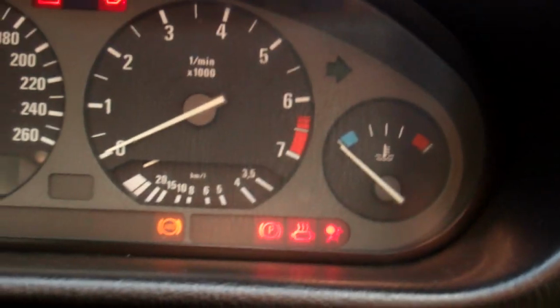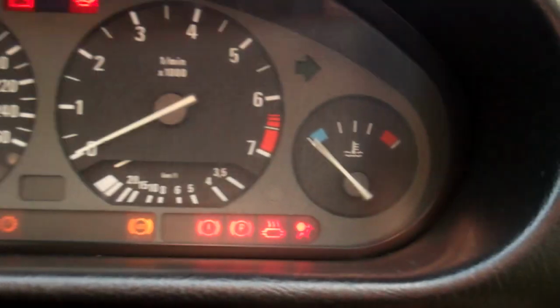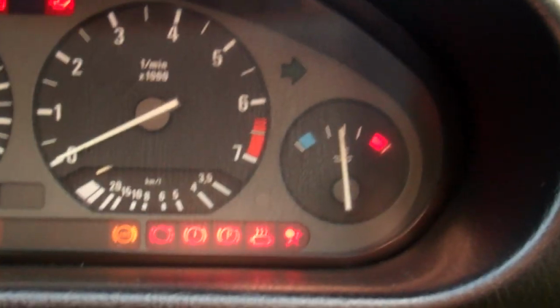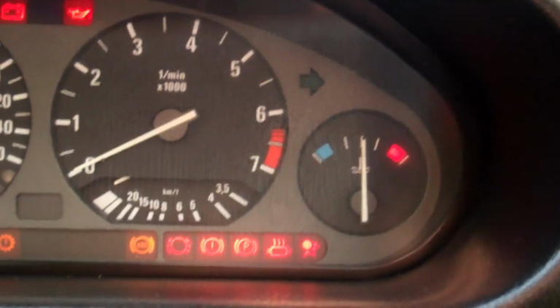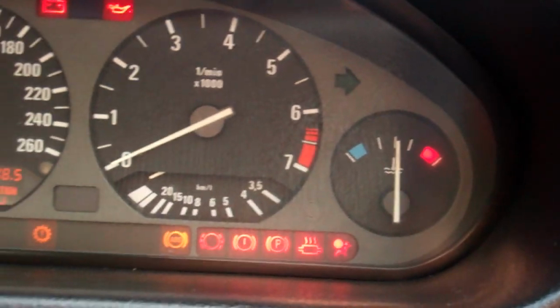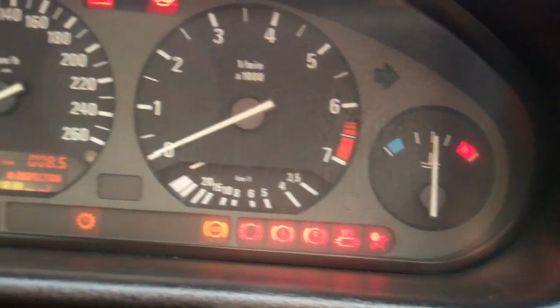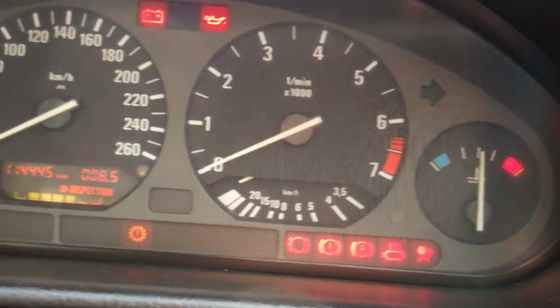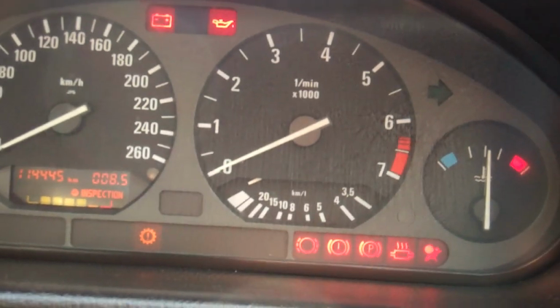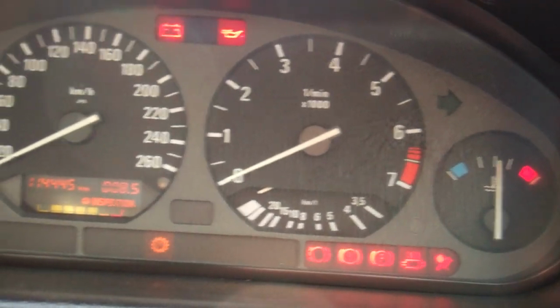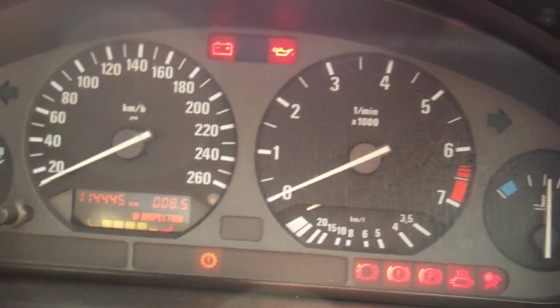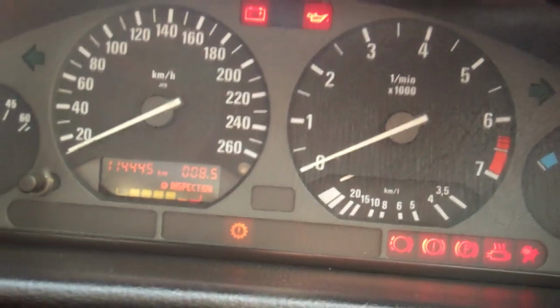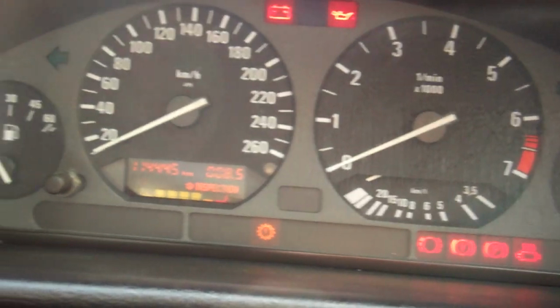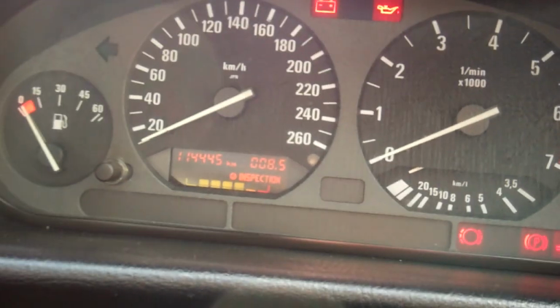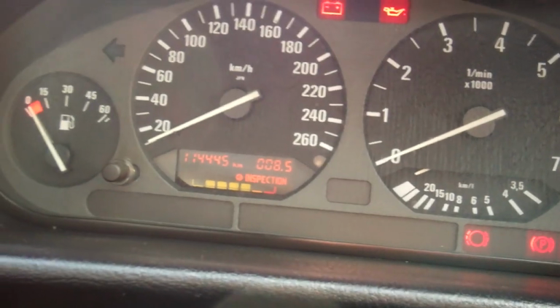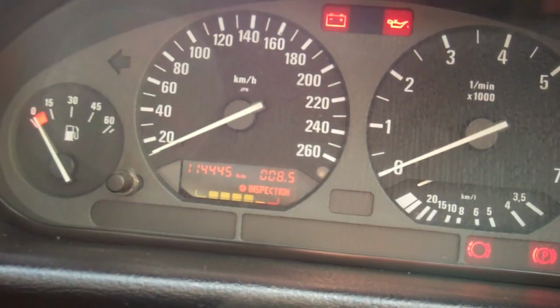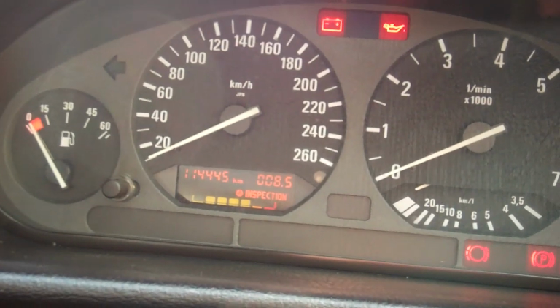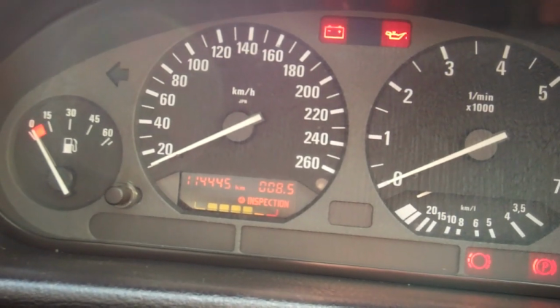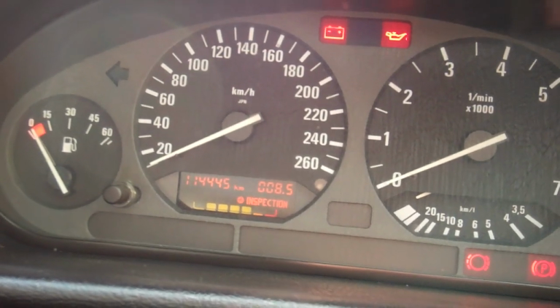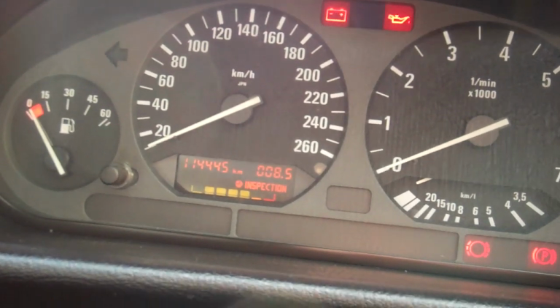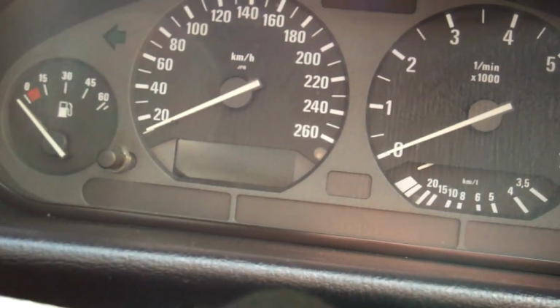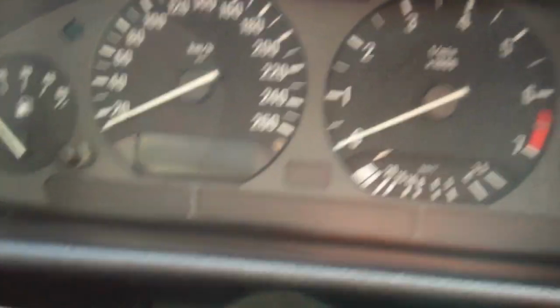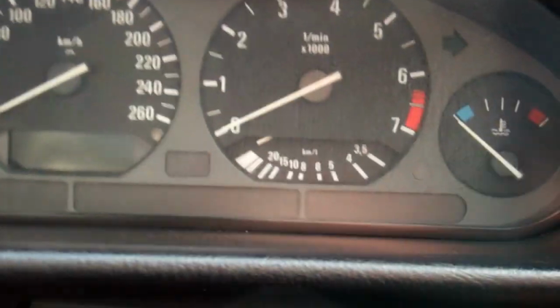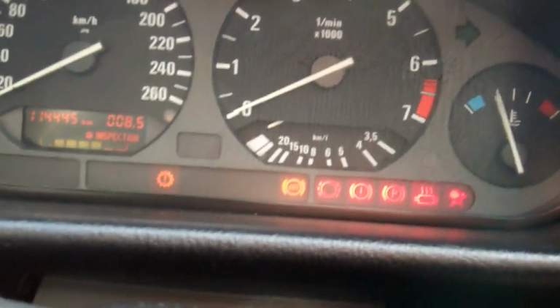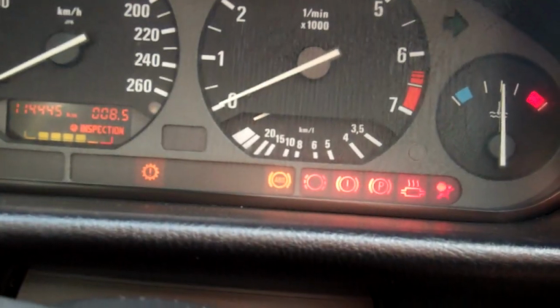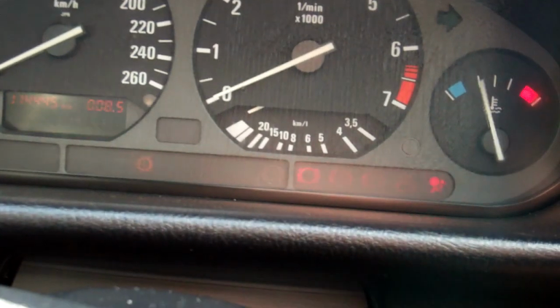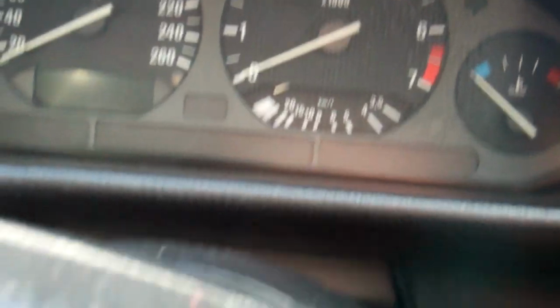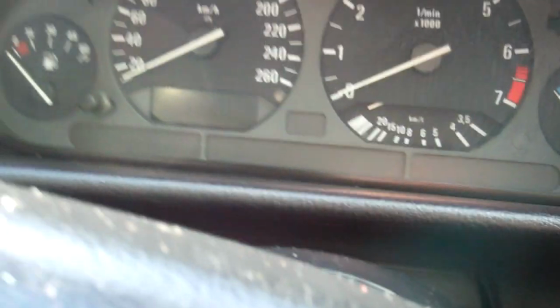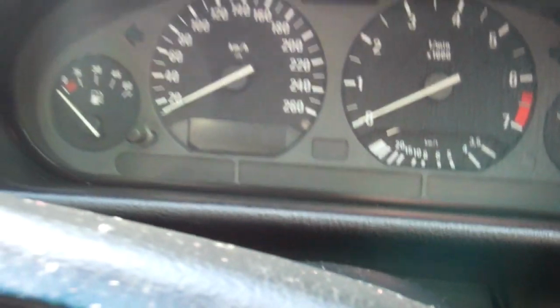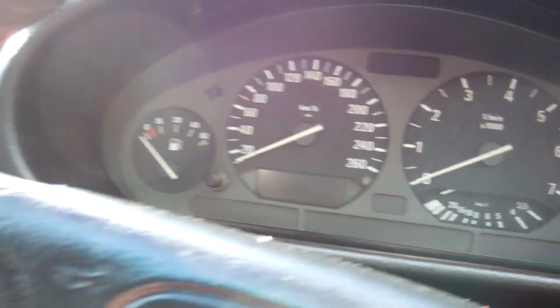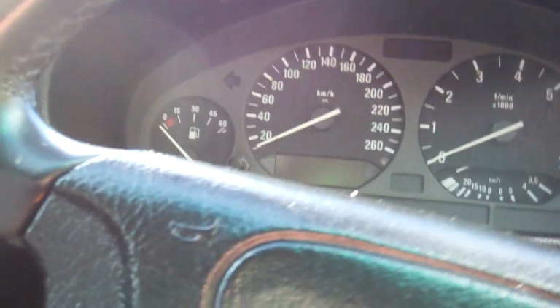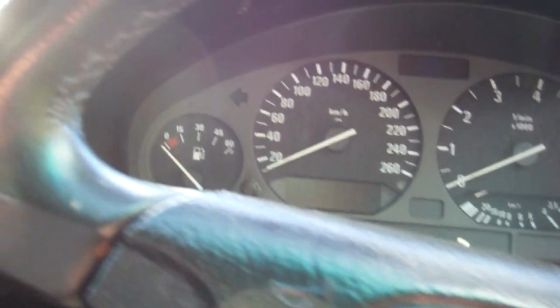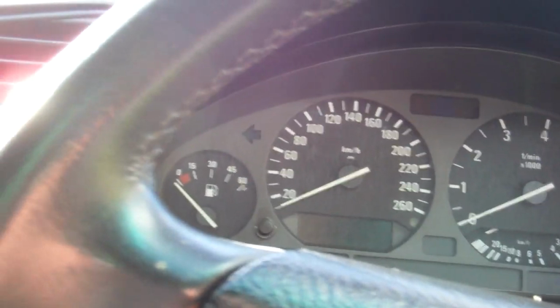We've got ABS in this model and low 114,000 Ks — that's always good. Nice low Ks in a Euro.